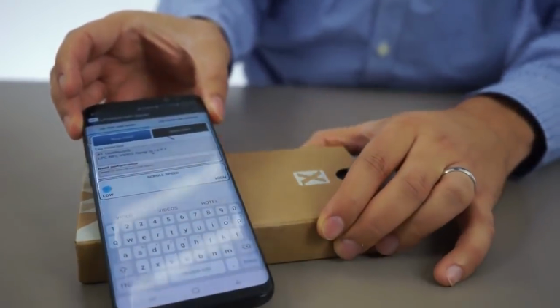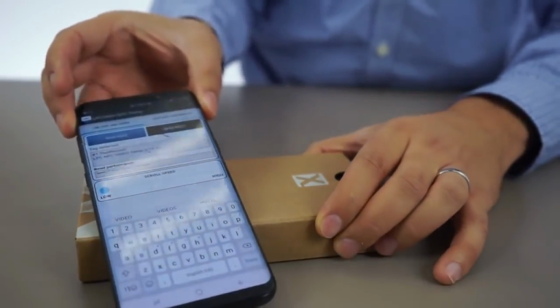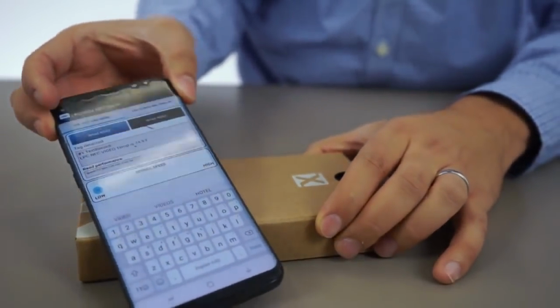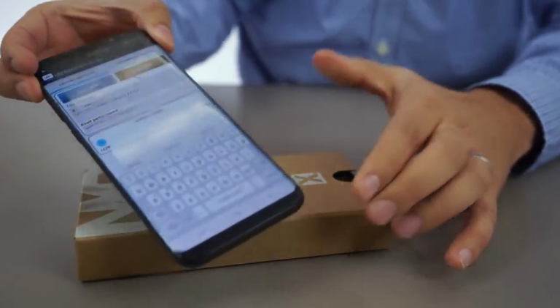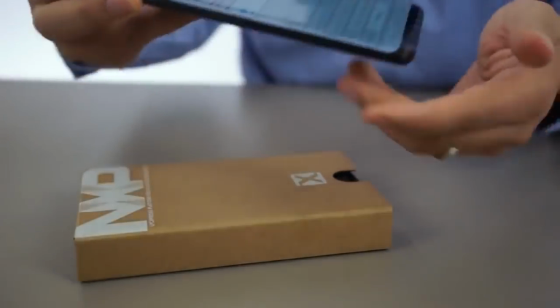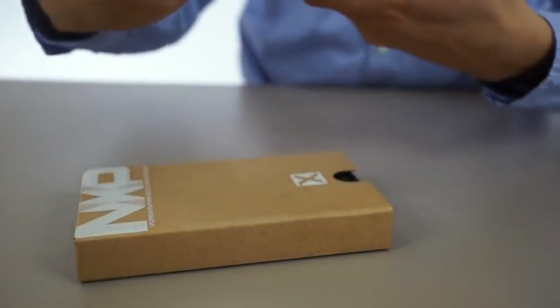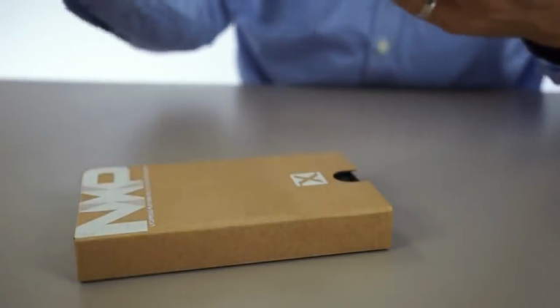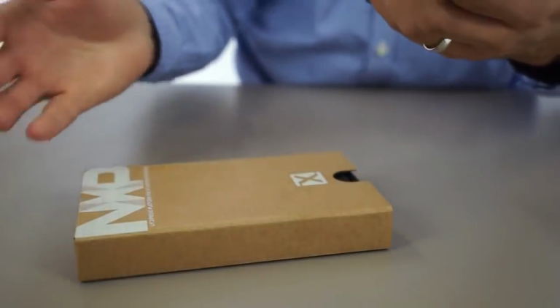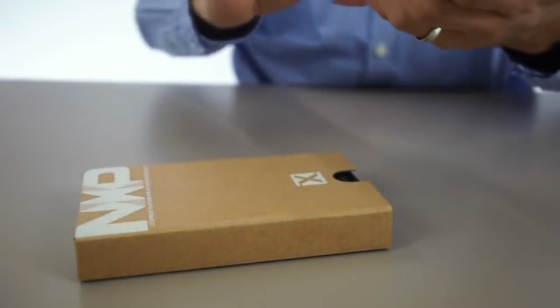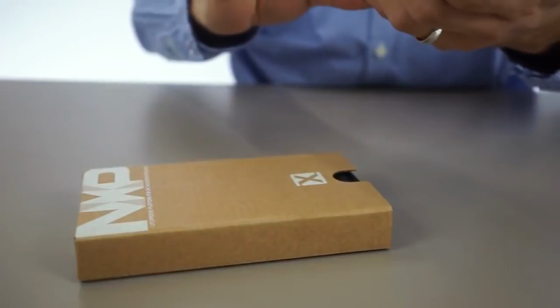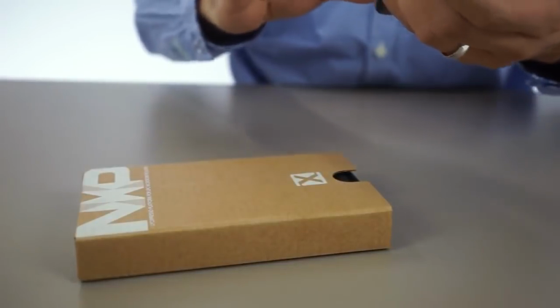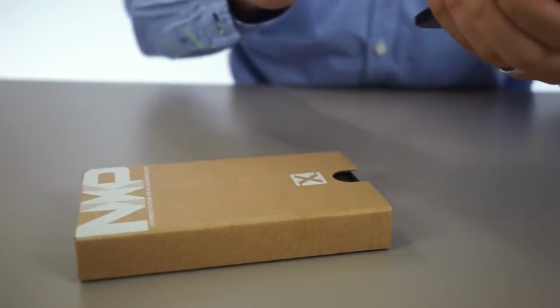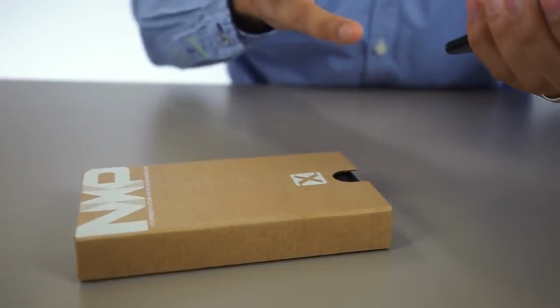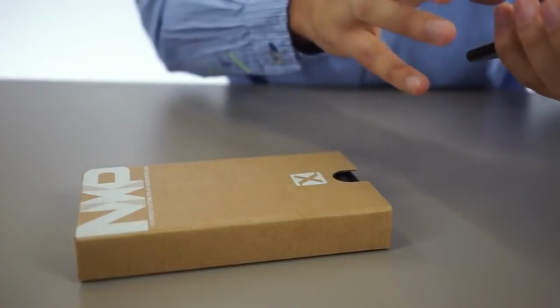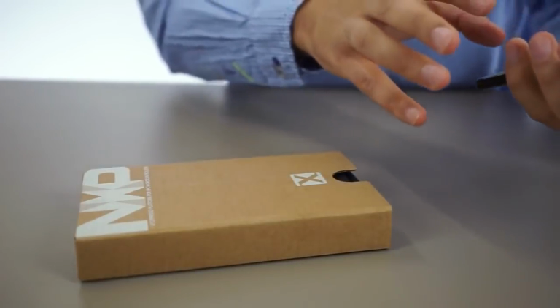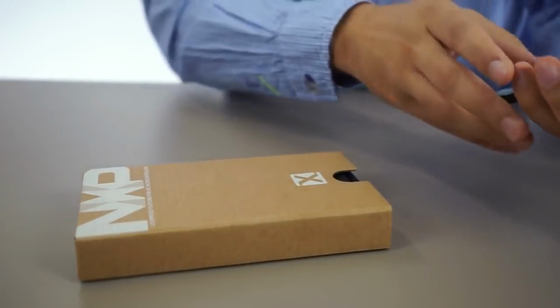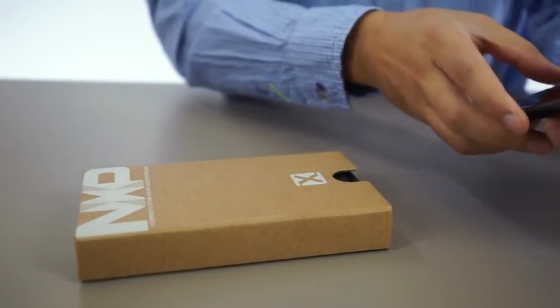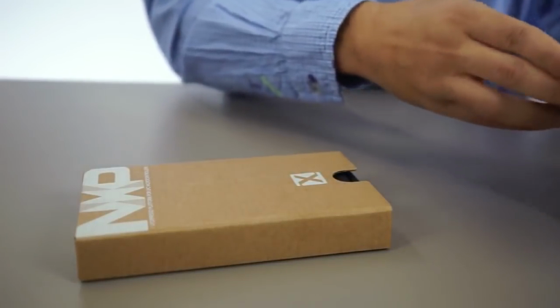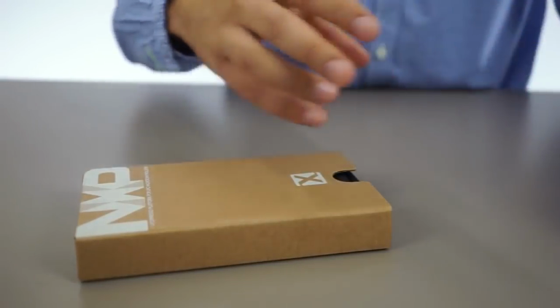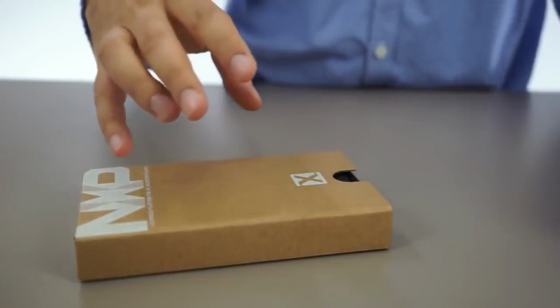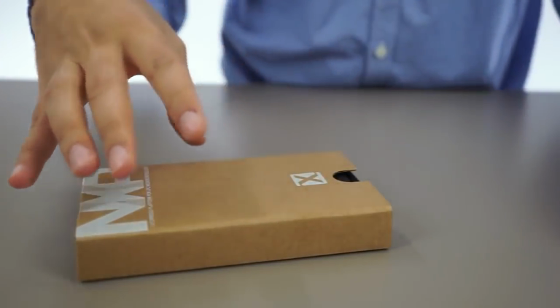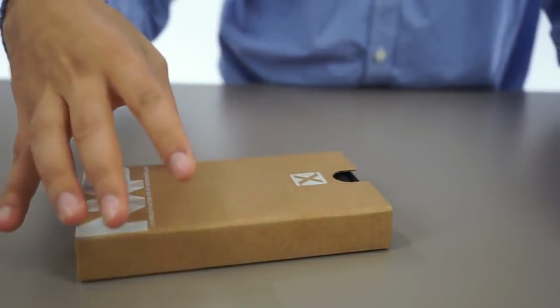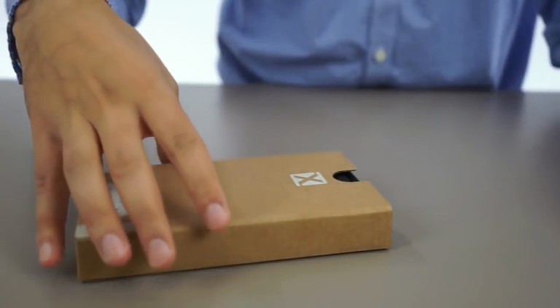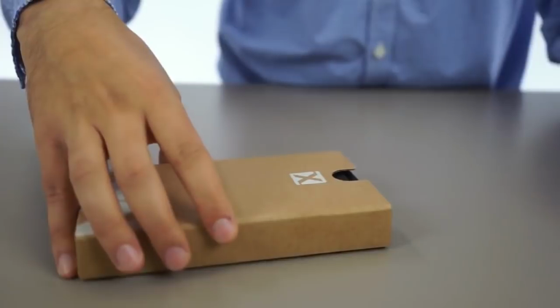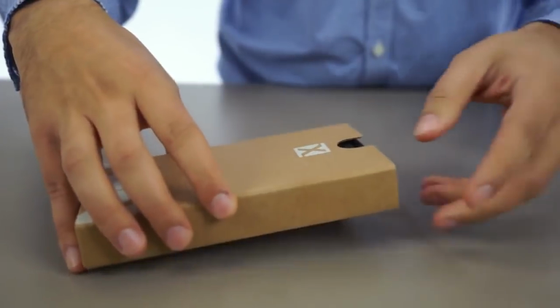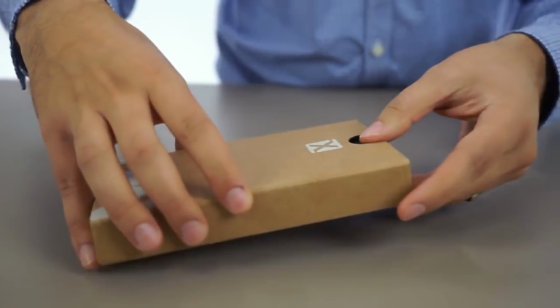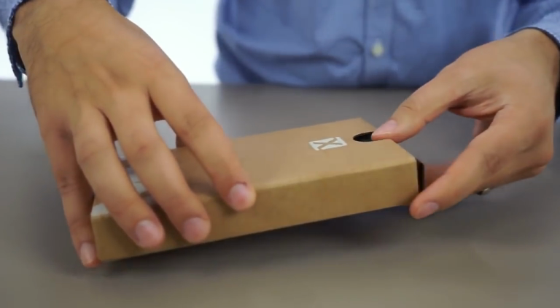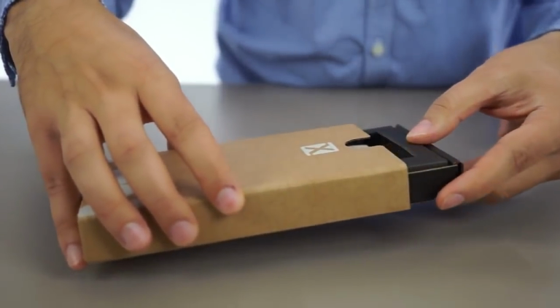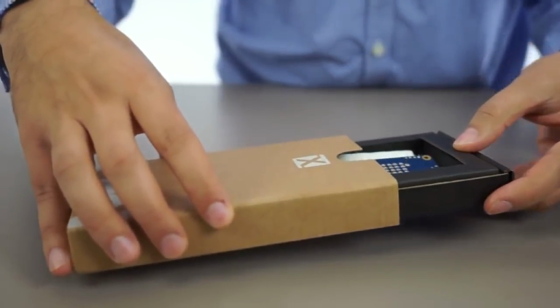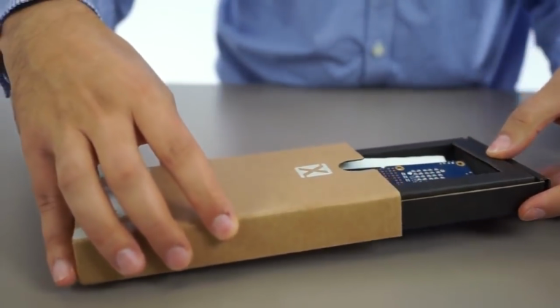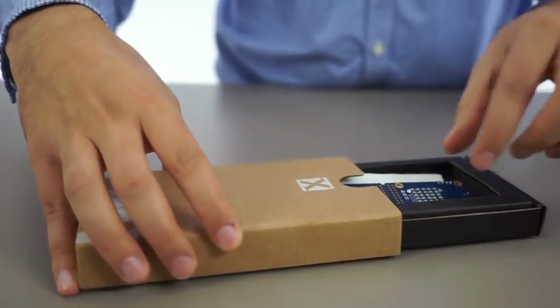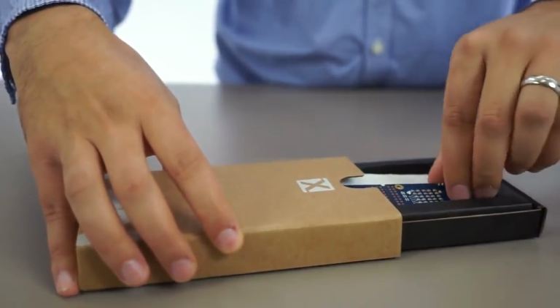Once again, I'm going to demonstrate that there's no coin cell, there's nothing connected to the LPC-804 development board. It's just using the NFC tag.